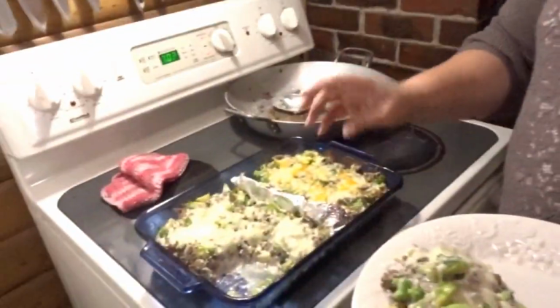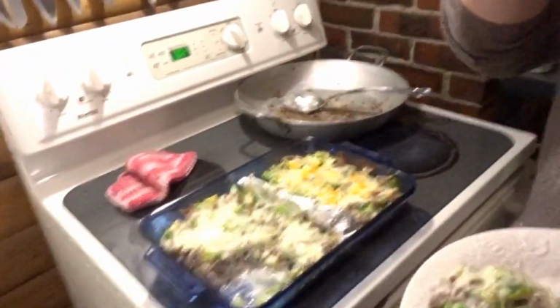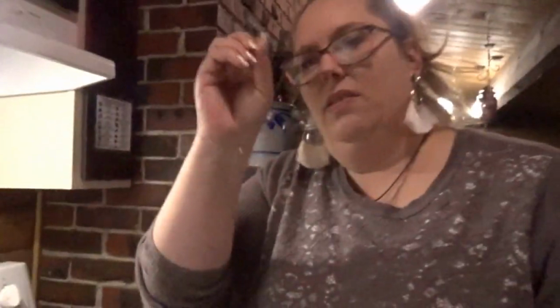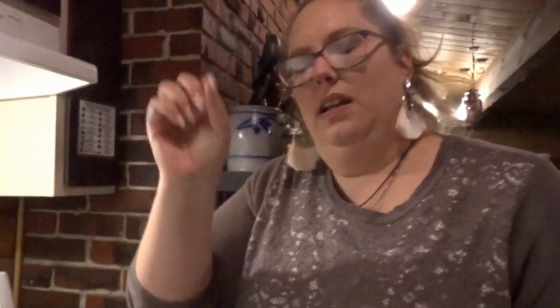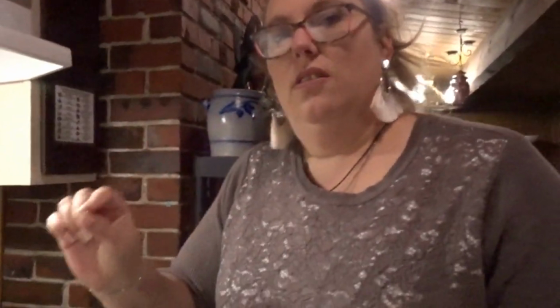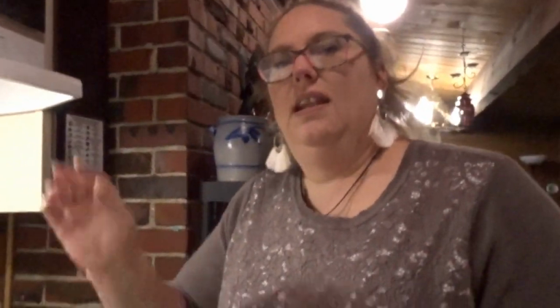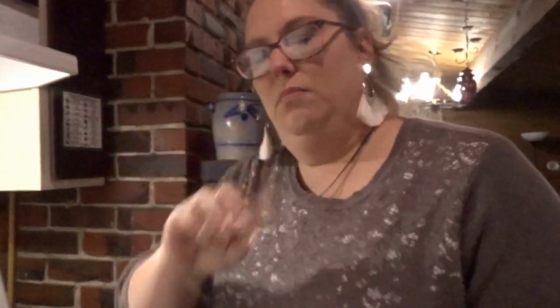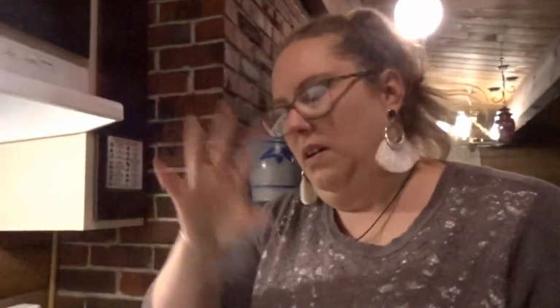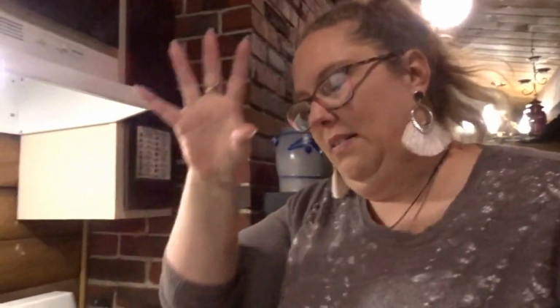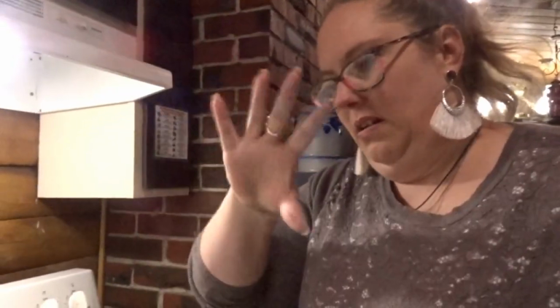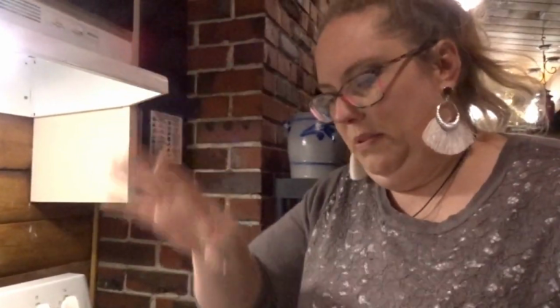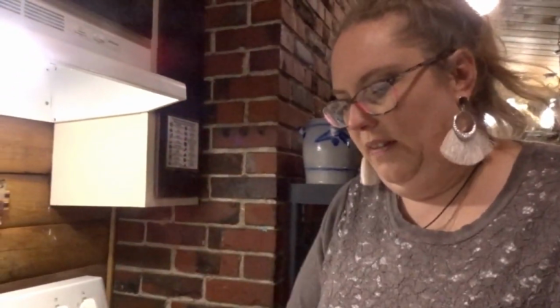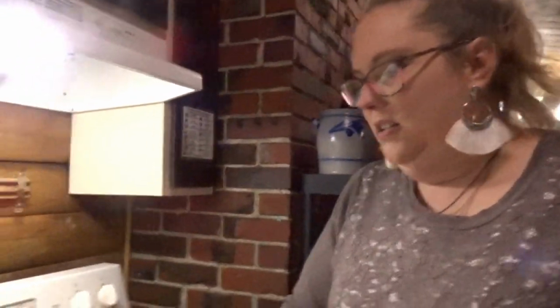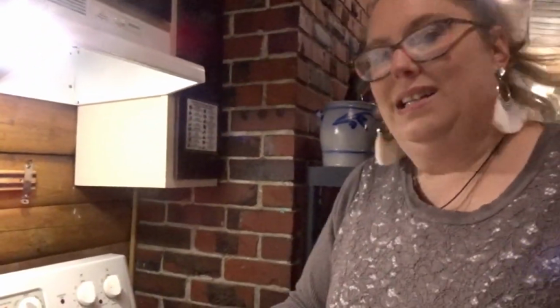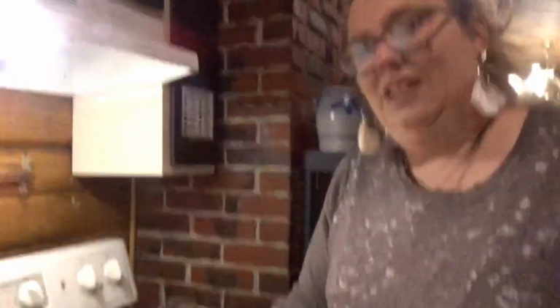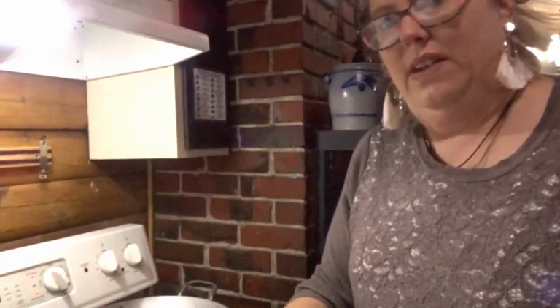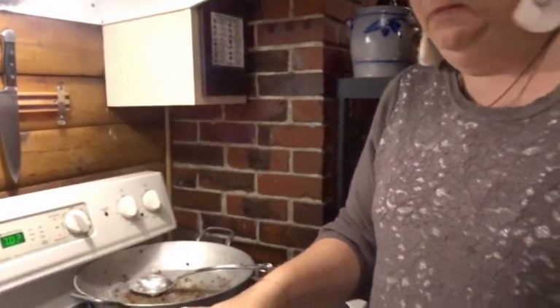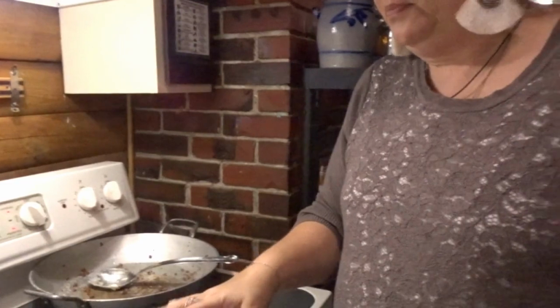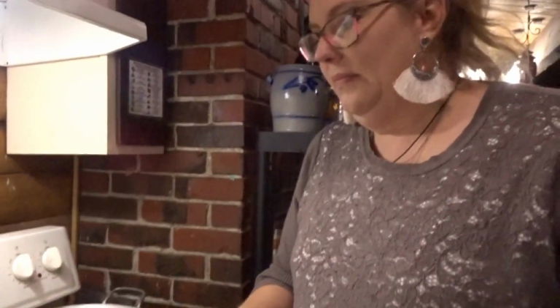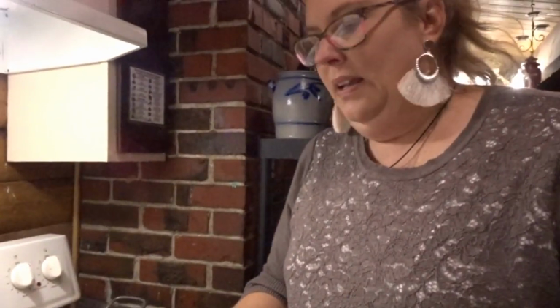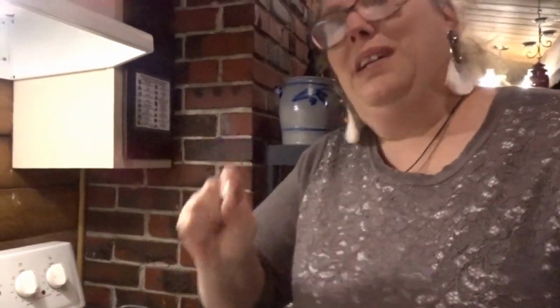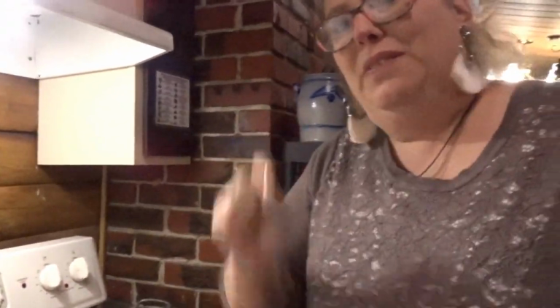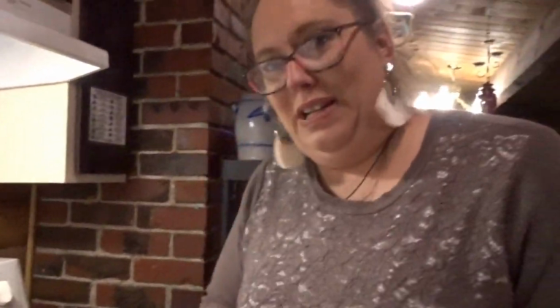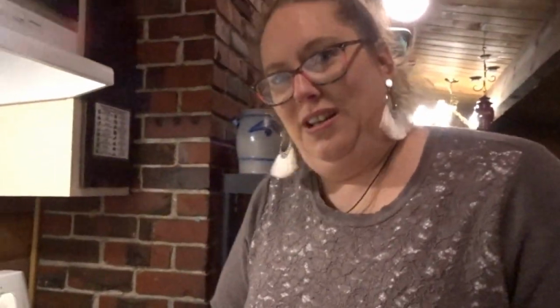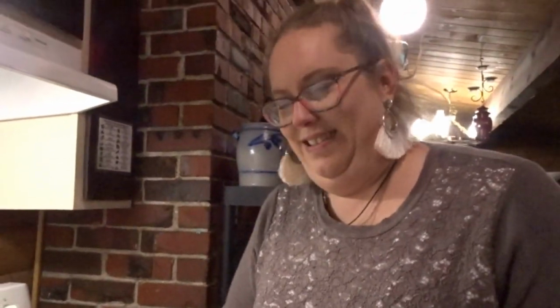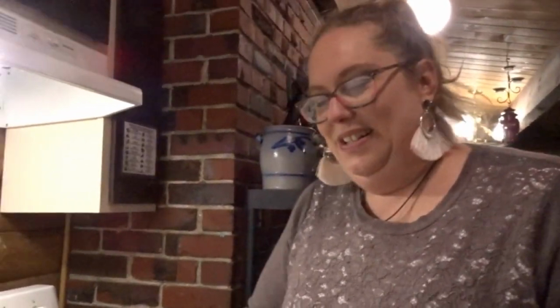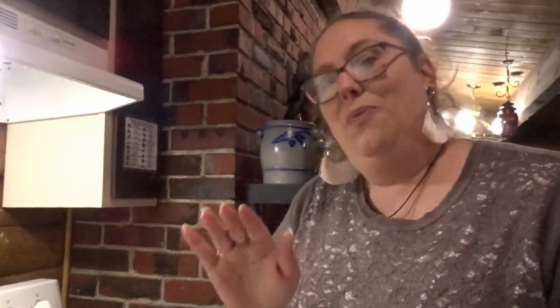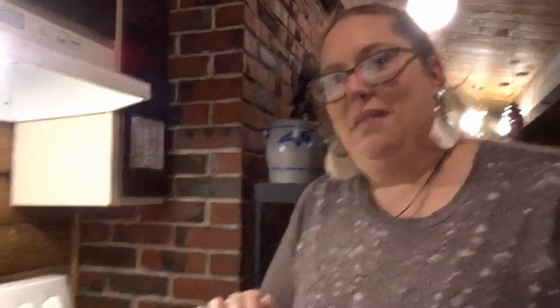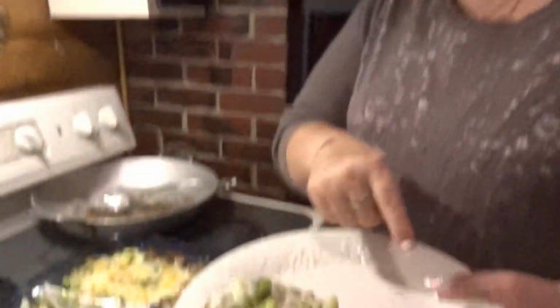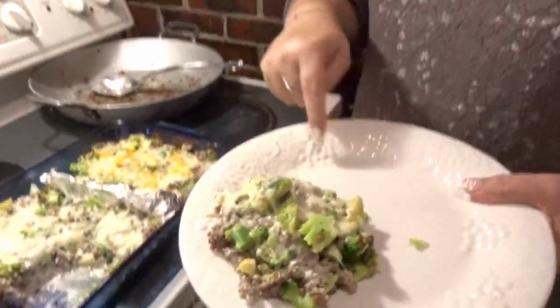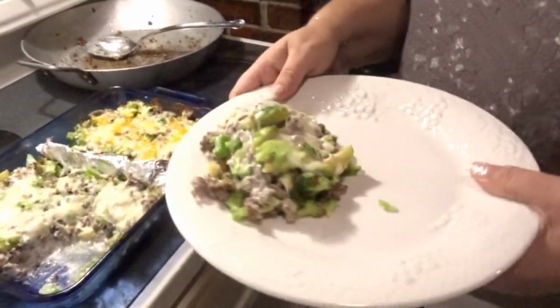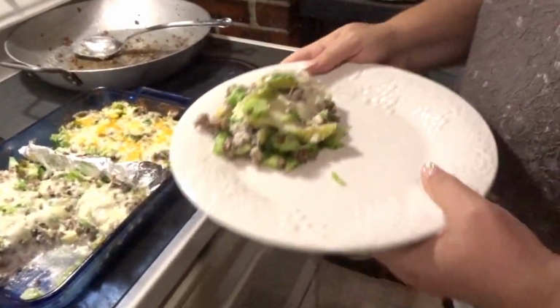I just need to get the serving count down so I can do all the macros and numbers. Ten servings because it's very rich and you don't want too much. I'm going to pair it with a salad.